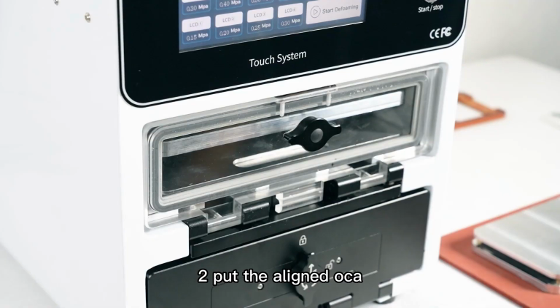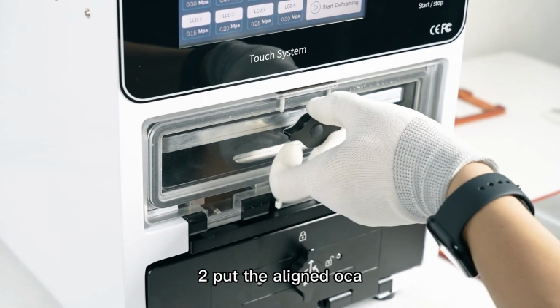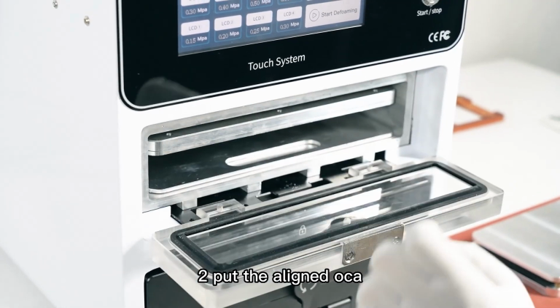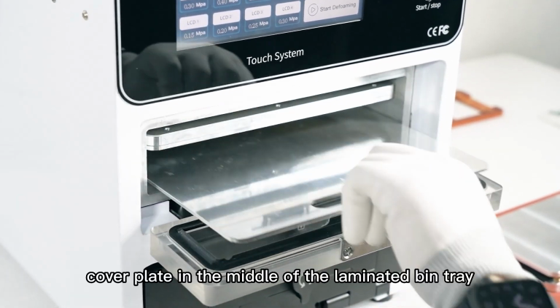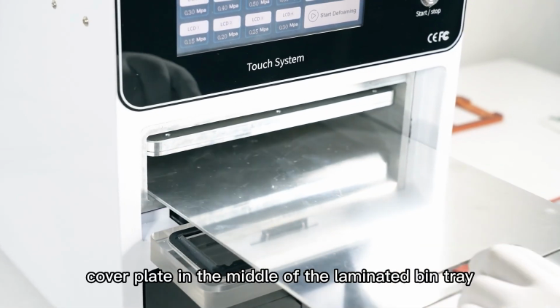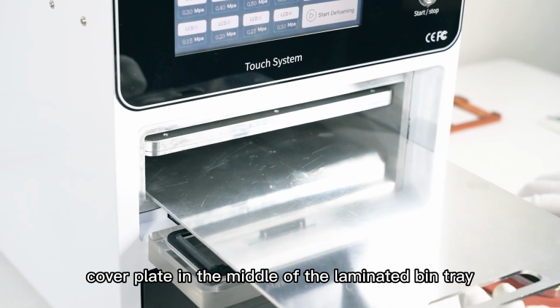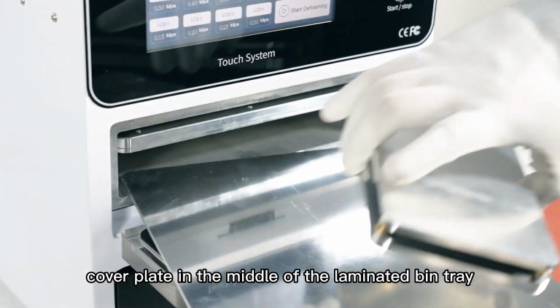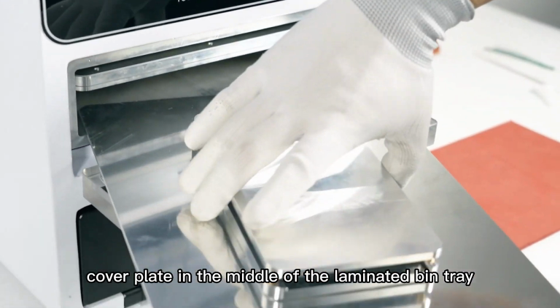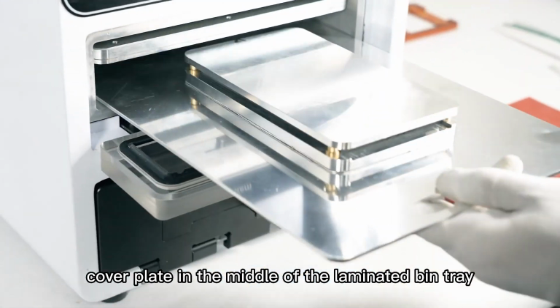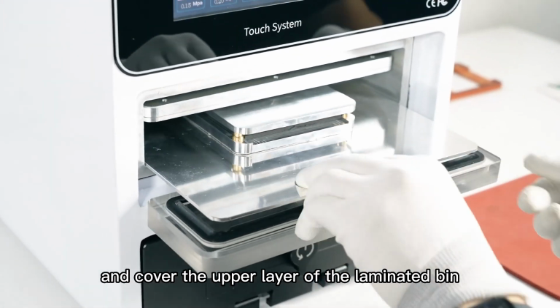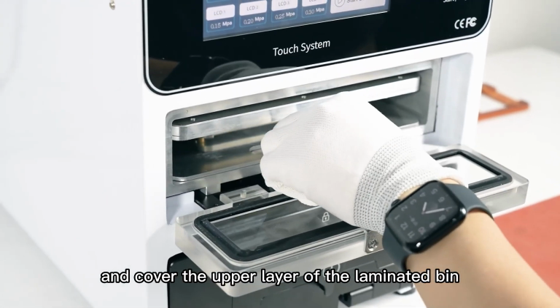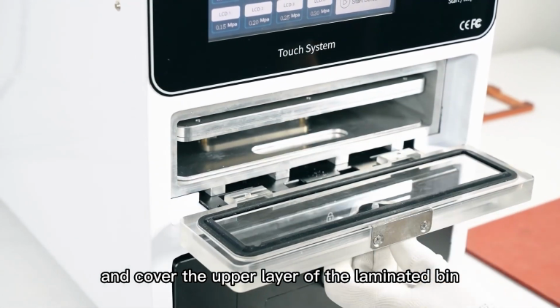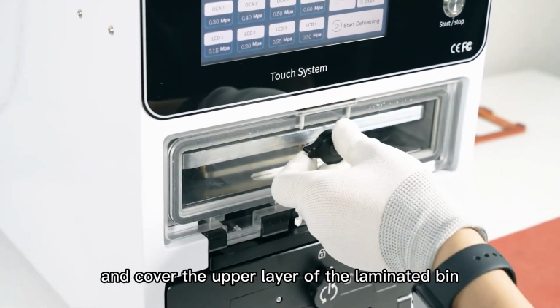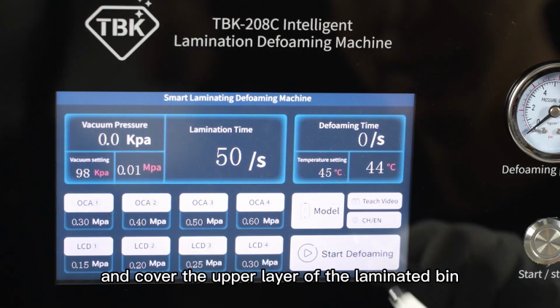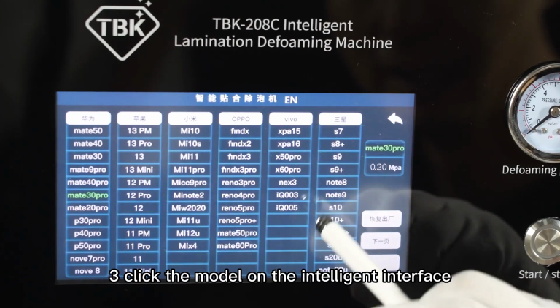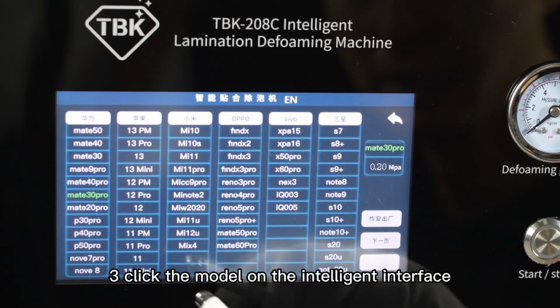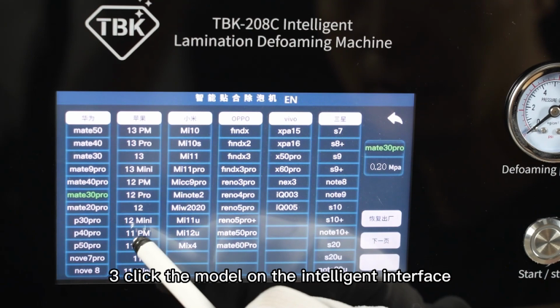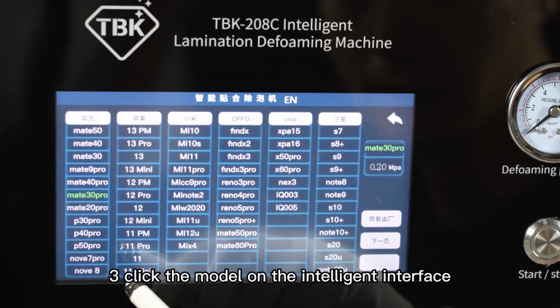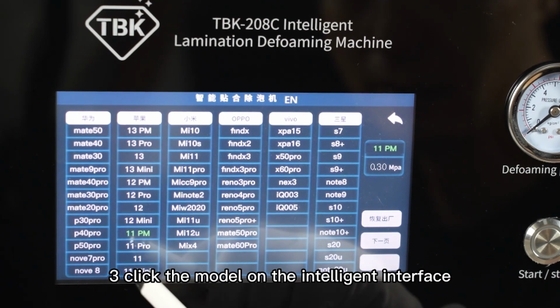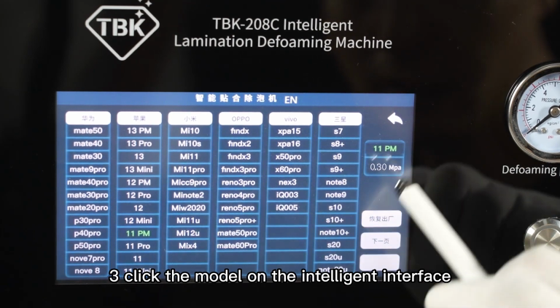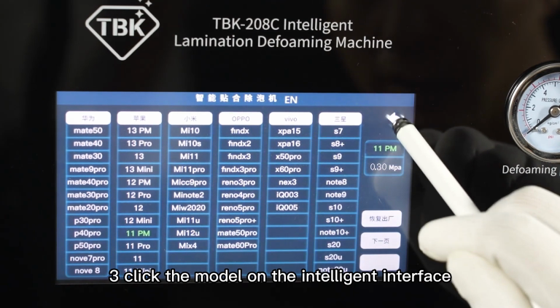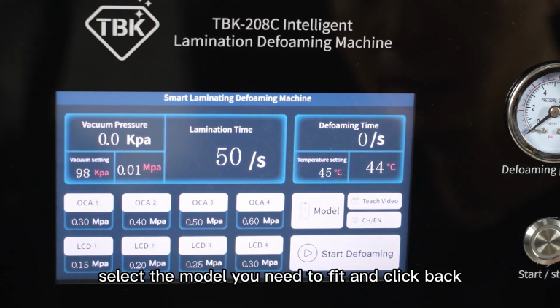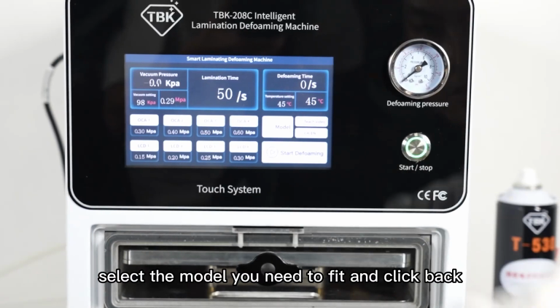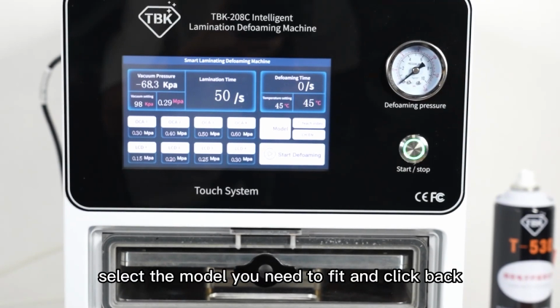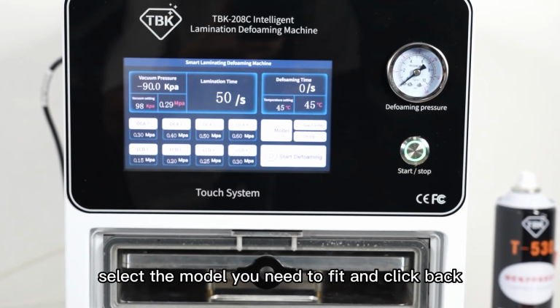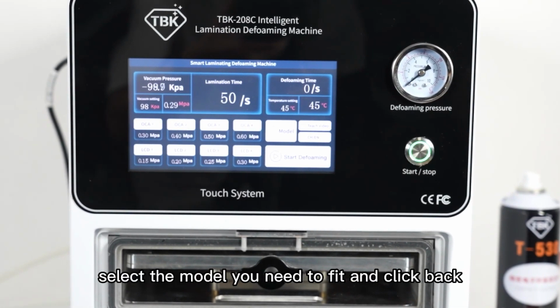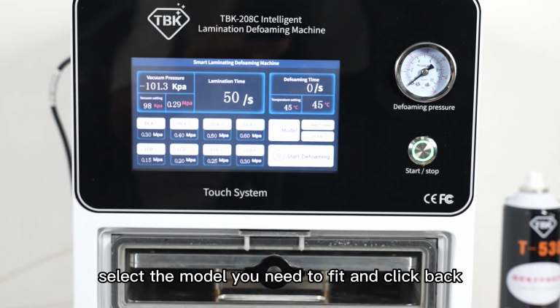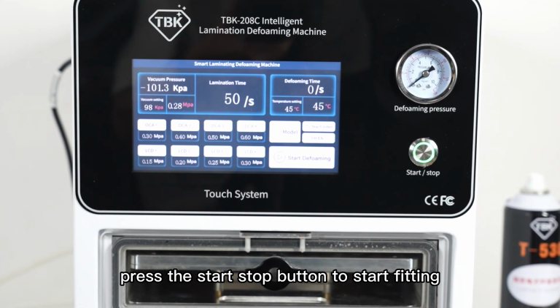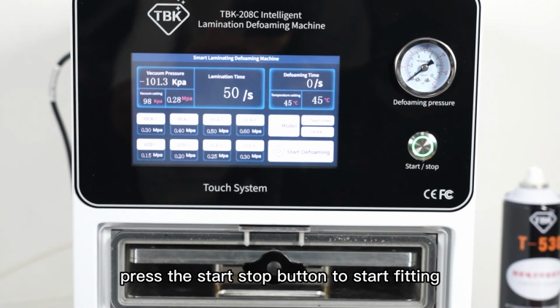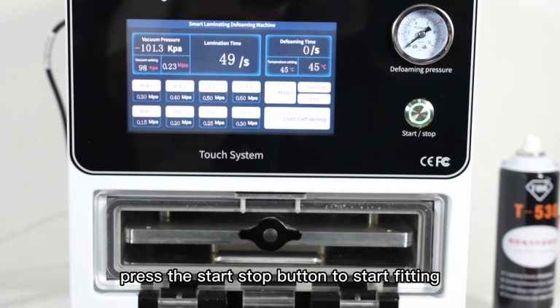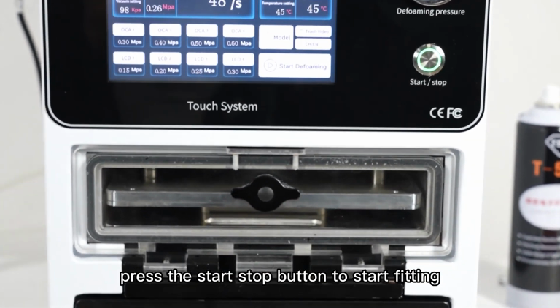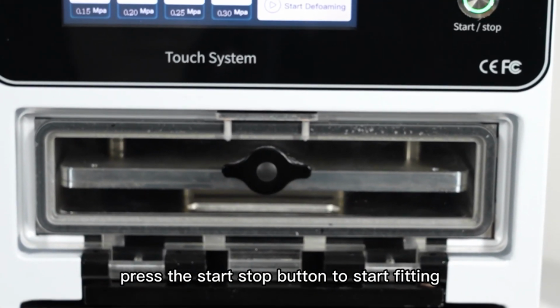Step 2: Put the aligned OCA cover plate in the middle of the laminated bin tray and cover the upper layer of the laminated bin. Step 3: Click the model on the Intelligent Interface, select the model you need to fit, and click back. Press the start/stop button to start fitting.